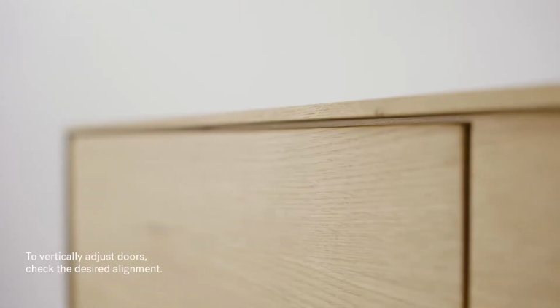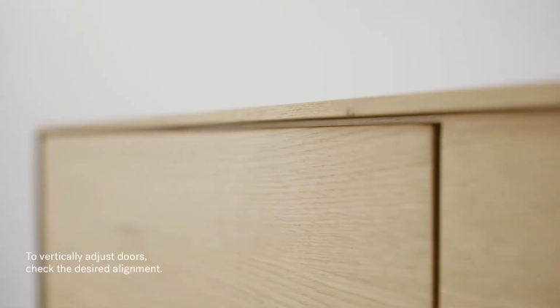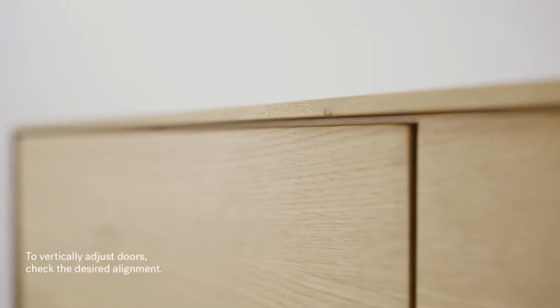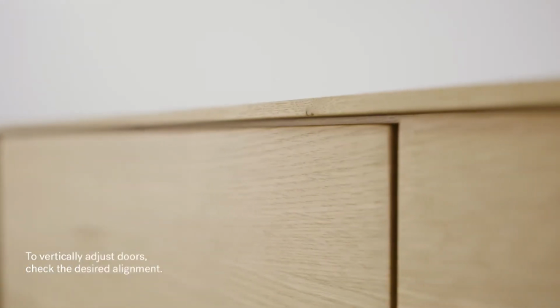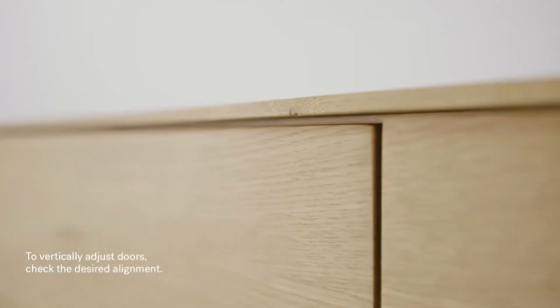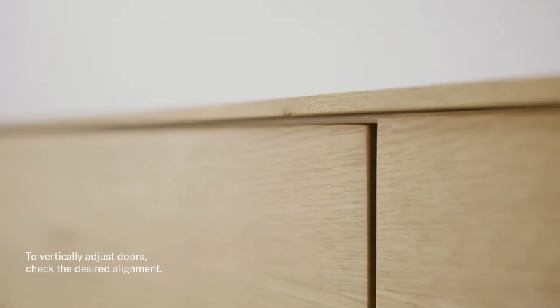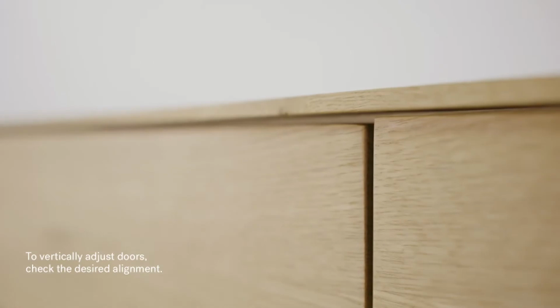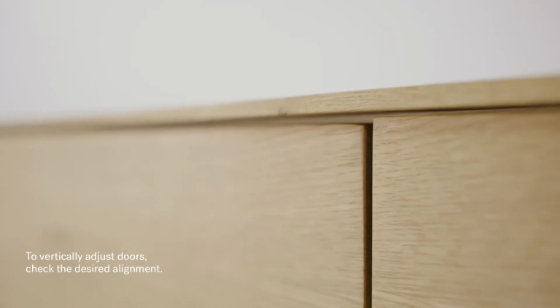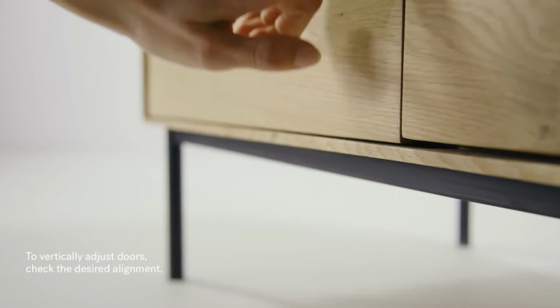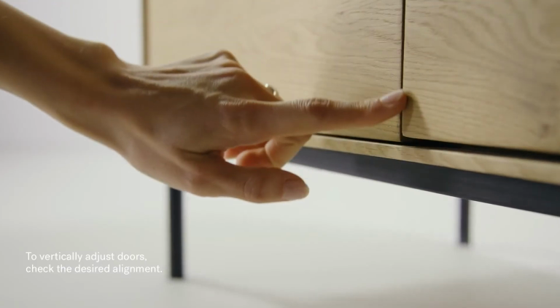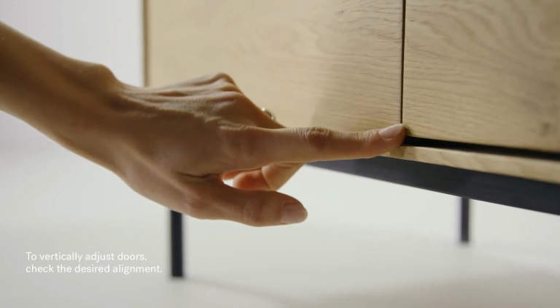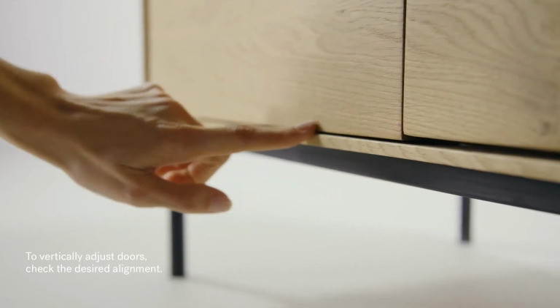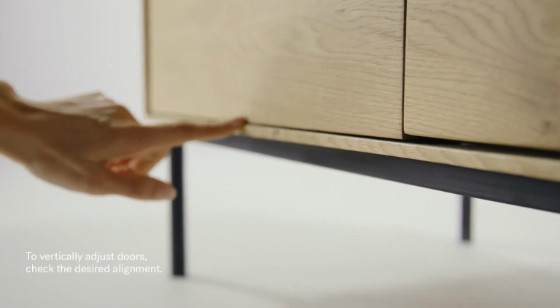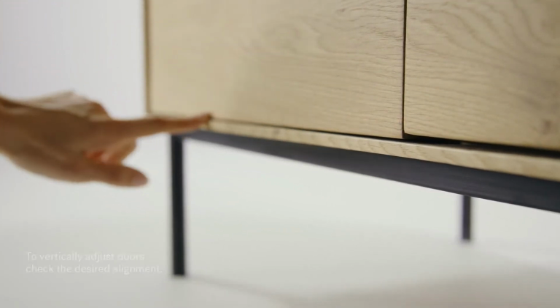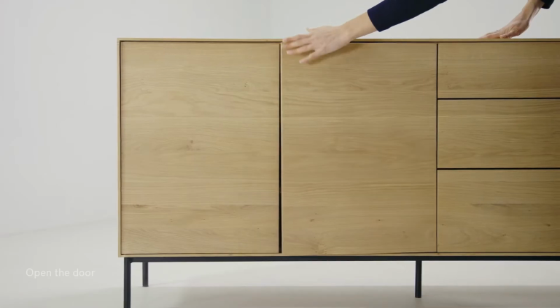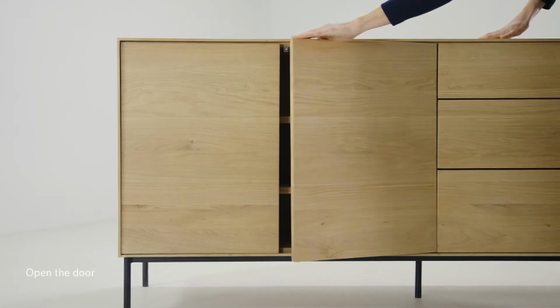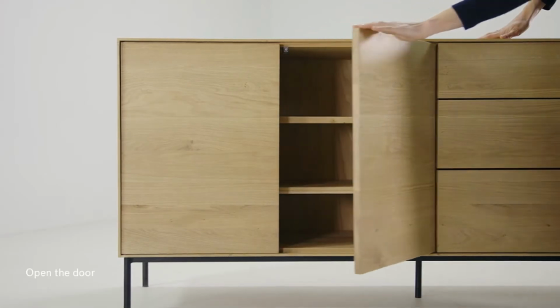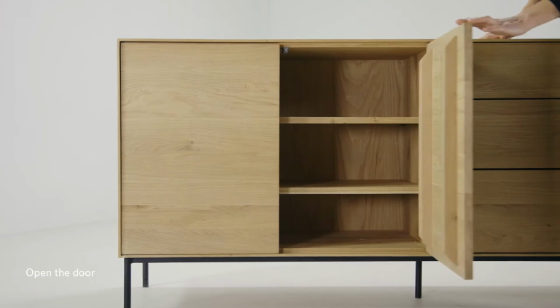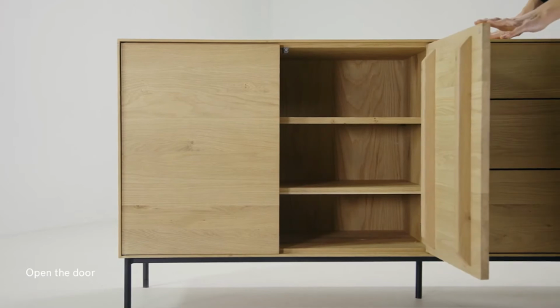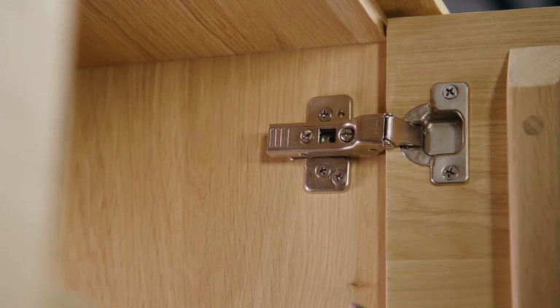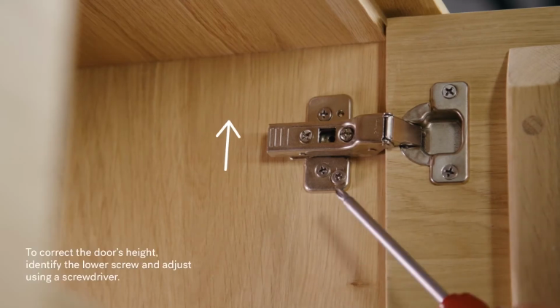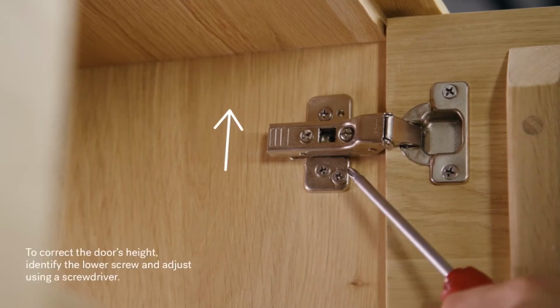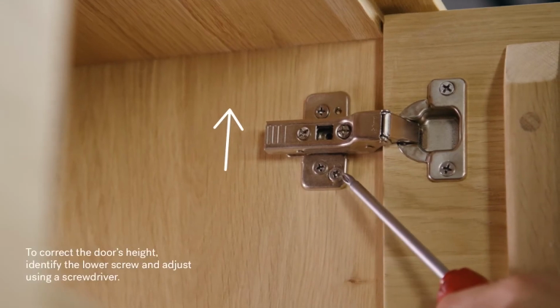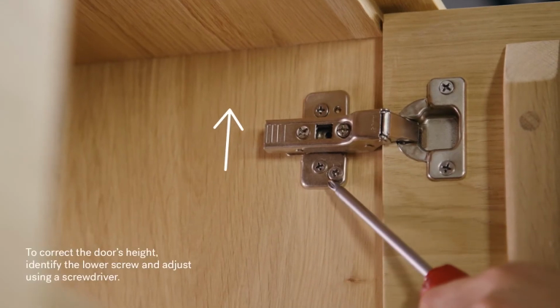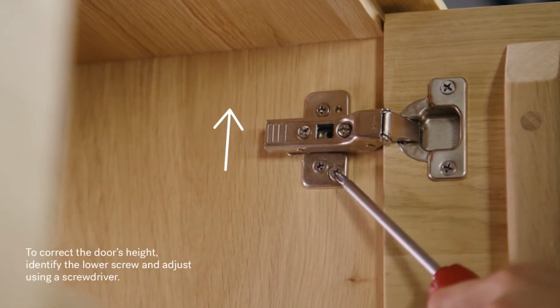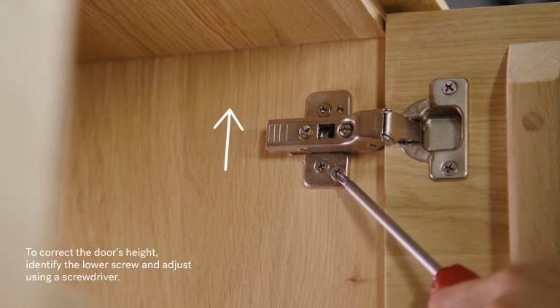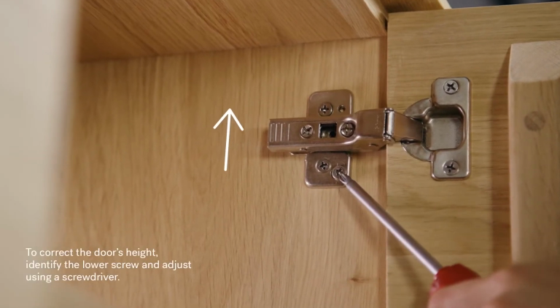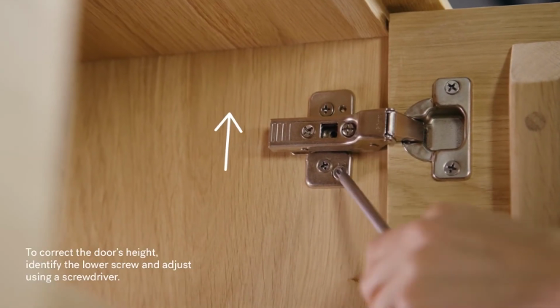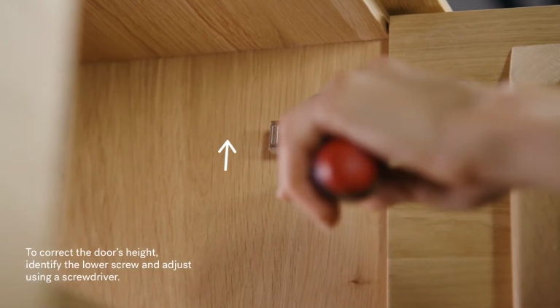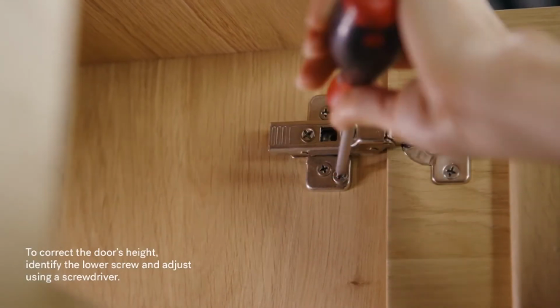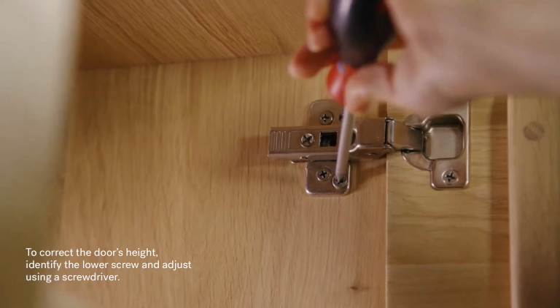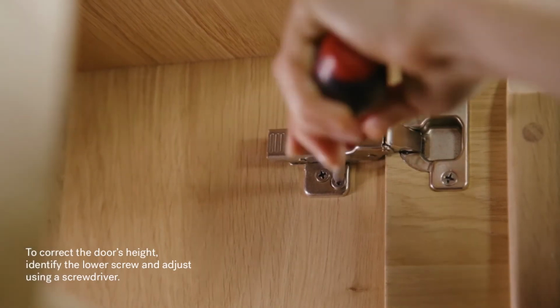To vertically adjust the doors, check the desired alignment. Open the door. To correct the door's height, identify the lower screw and adjust using a screwdriver.